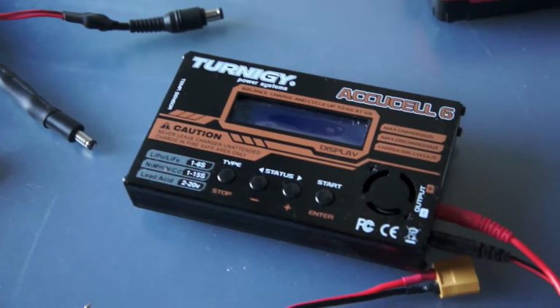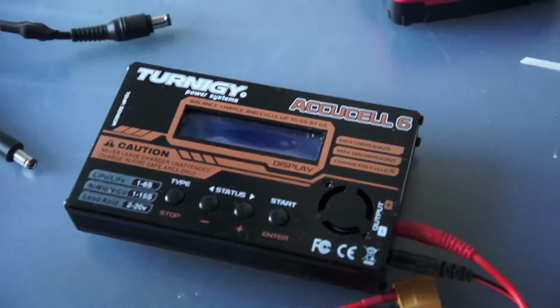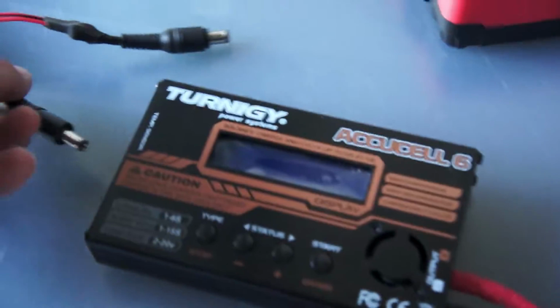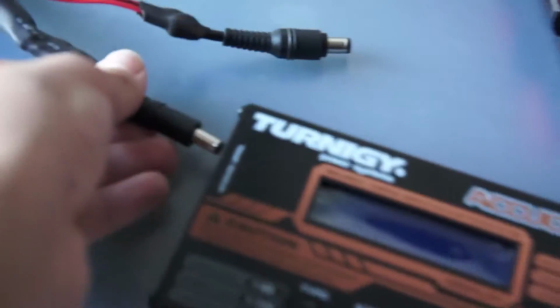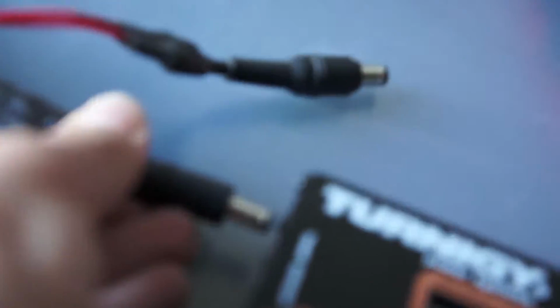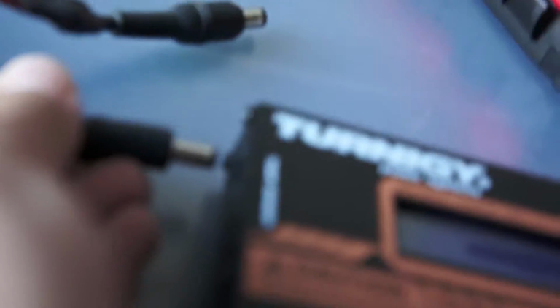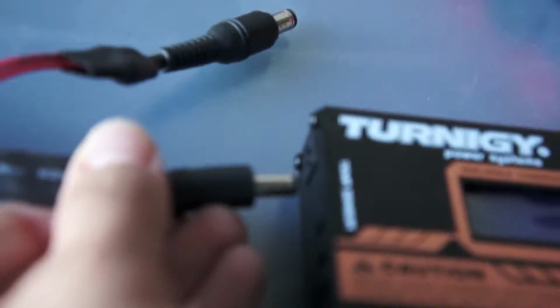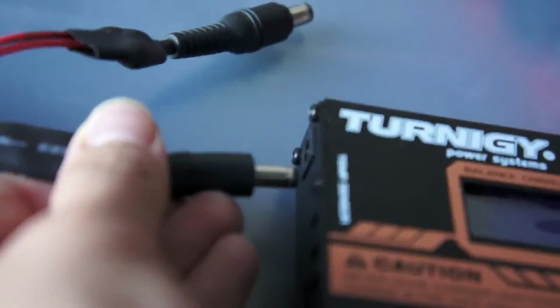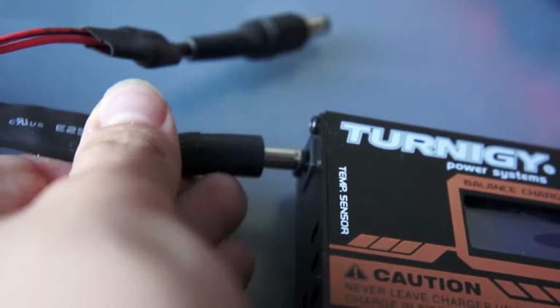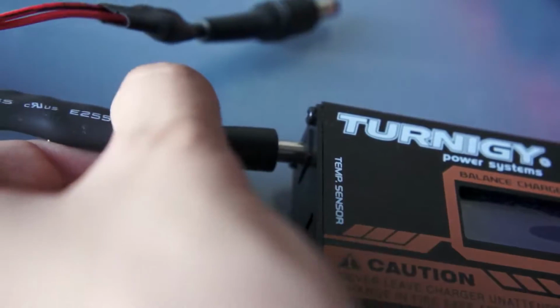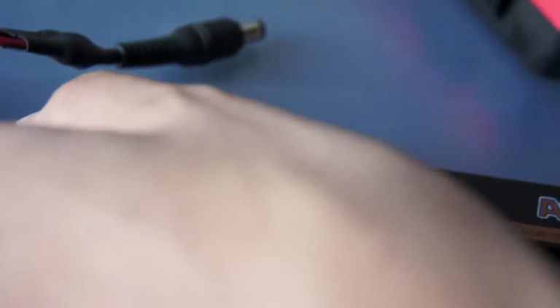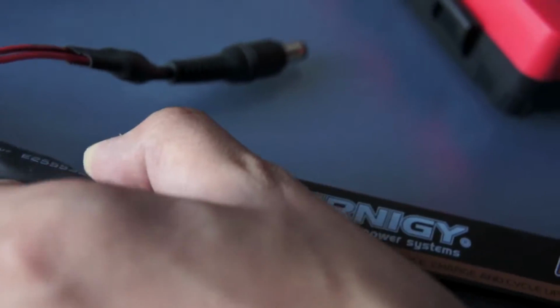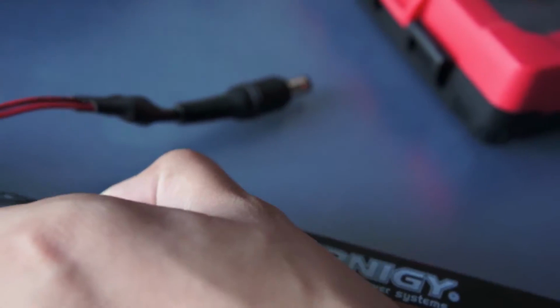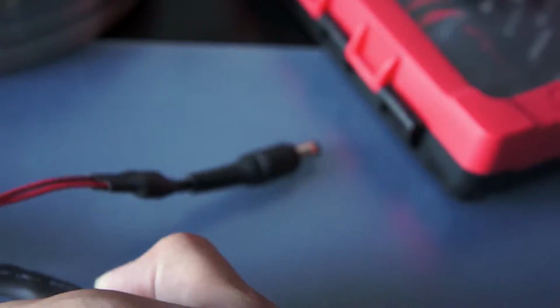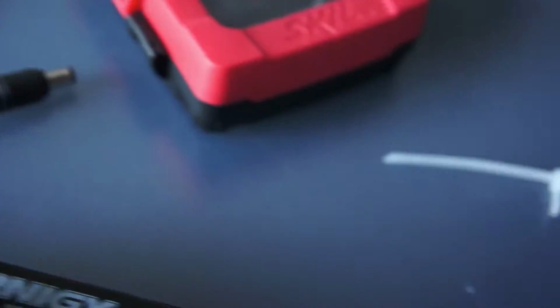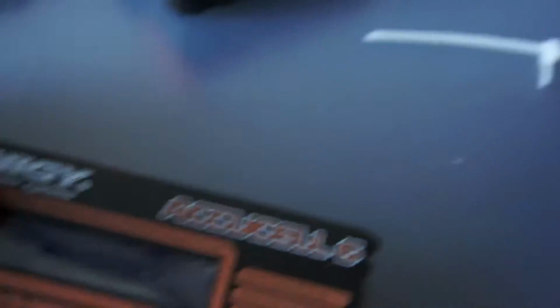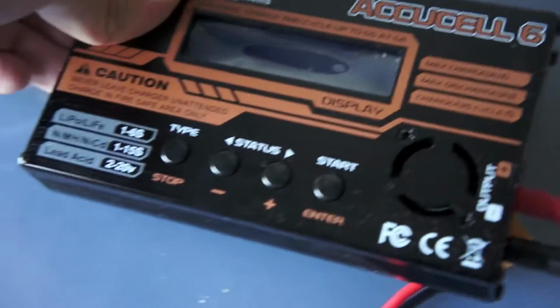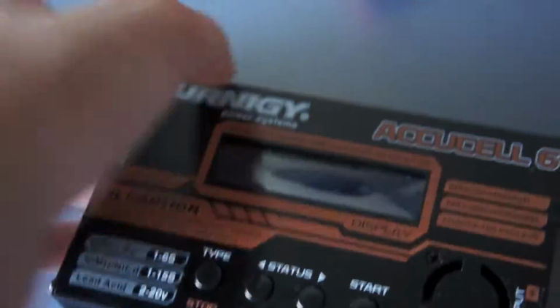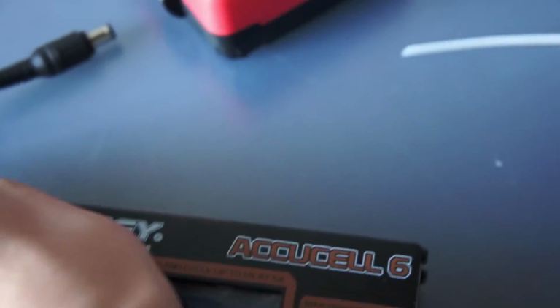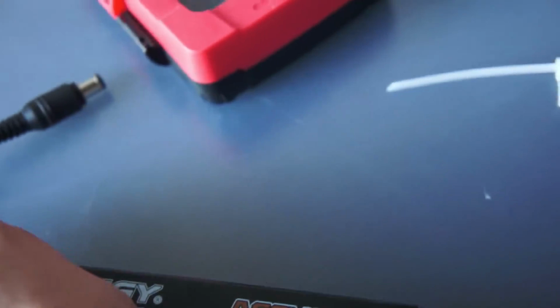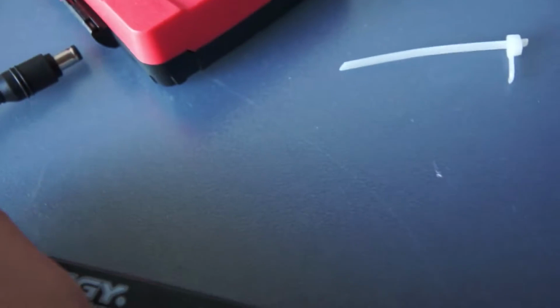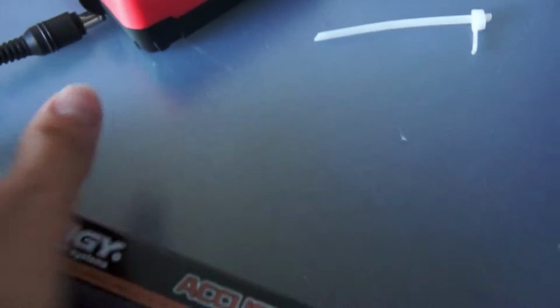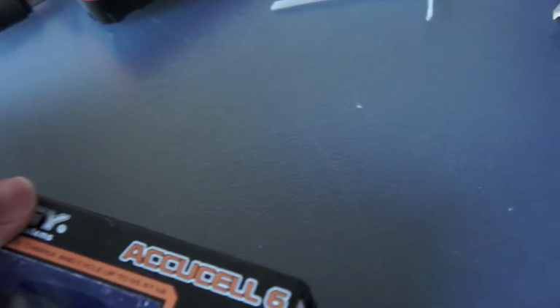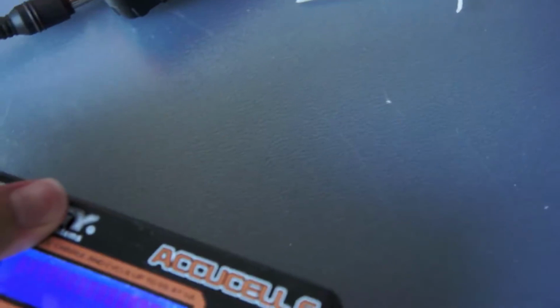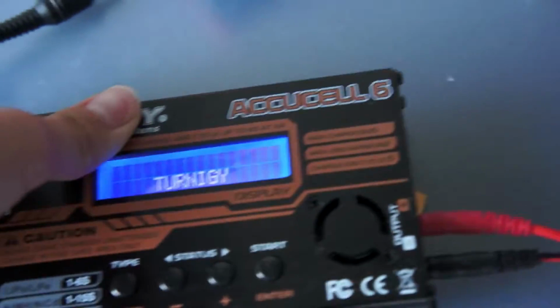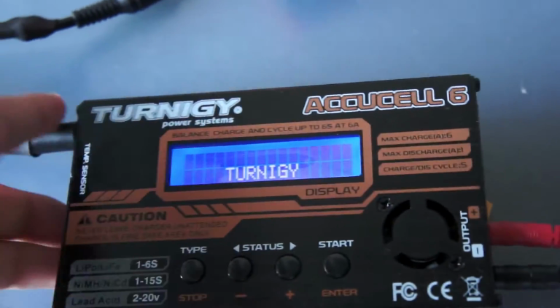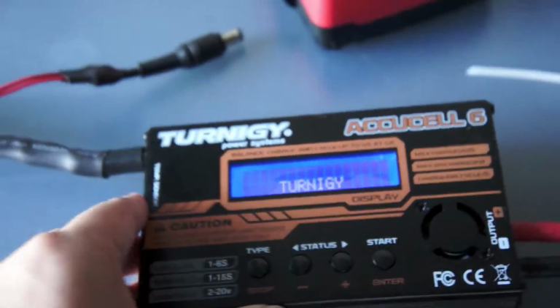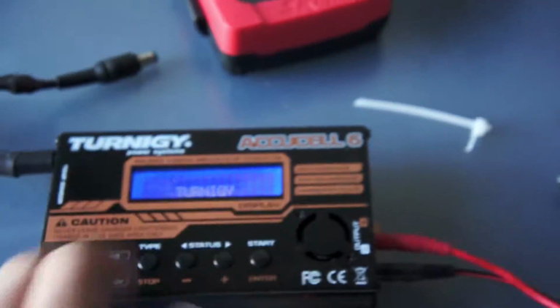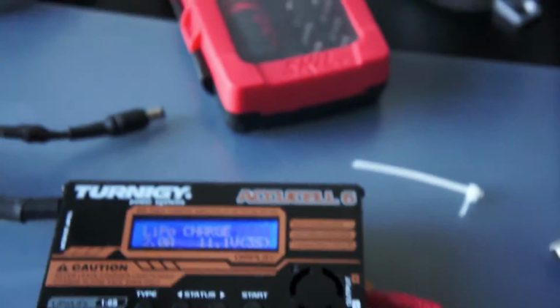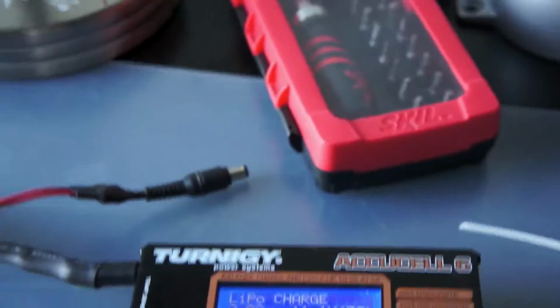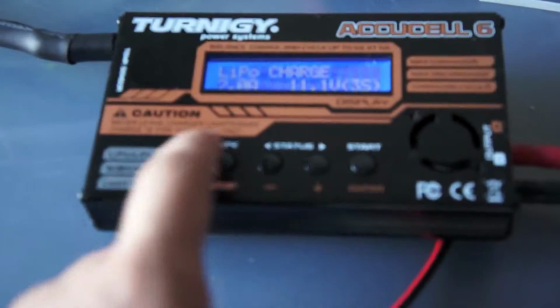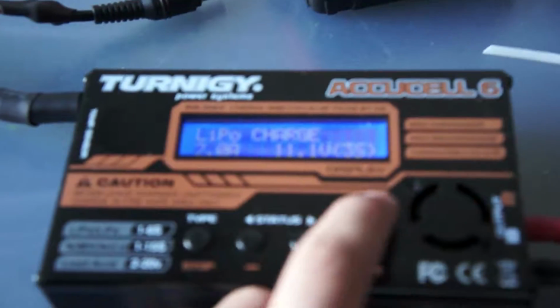Basically what you have to do first is plug in the power supply to the port there. And it will turn on.